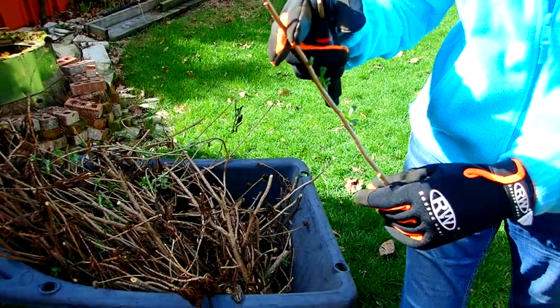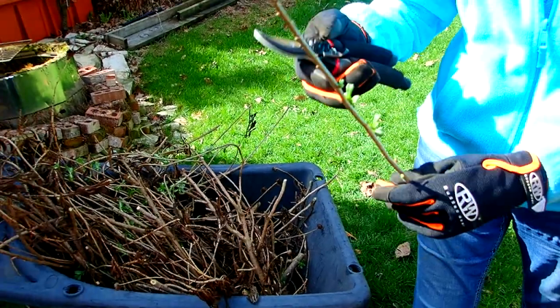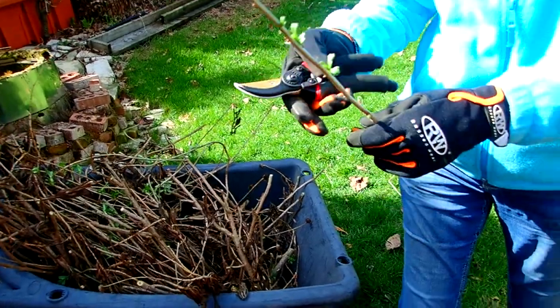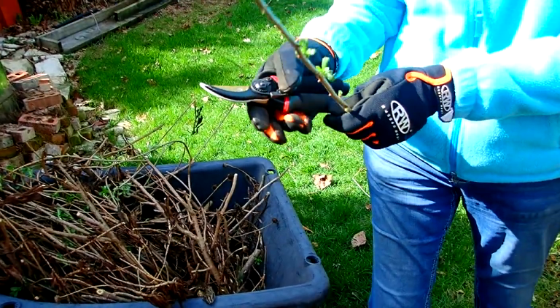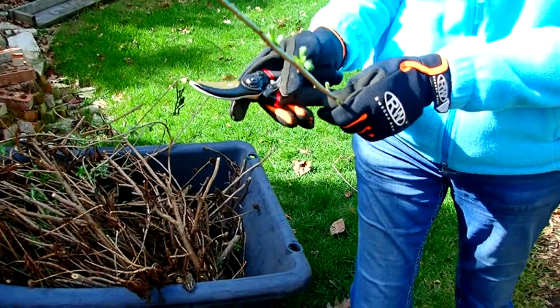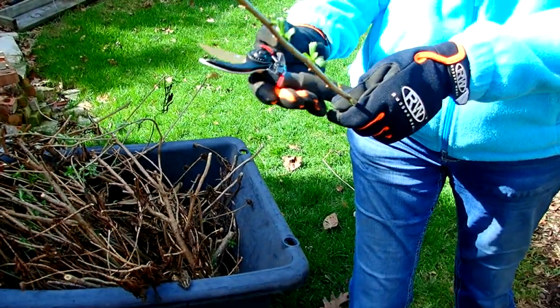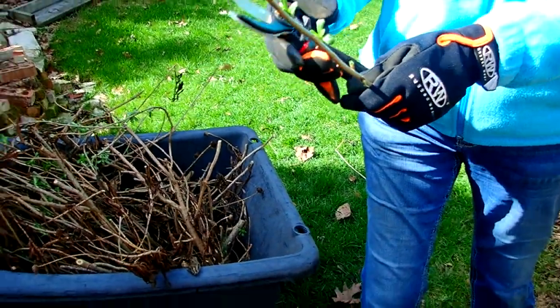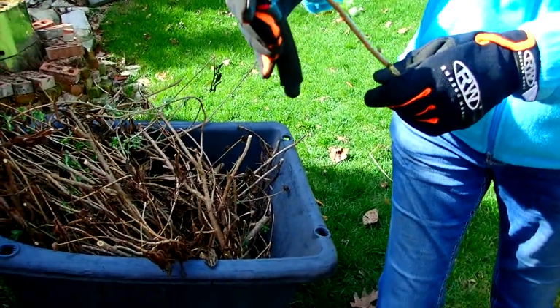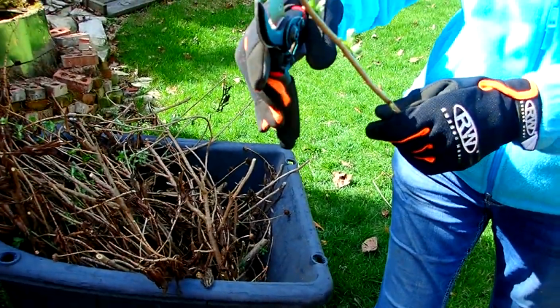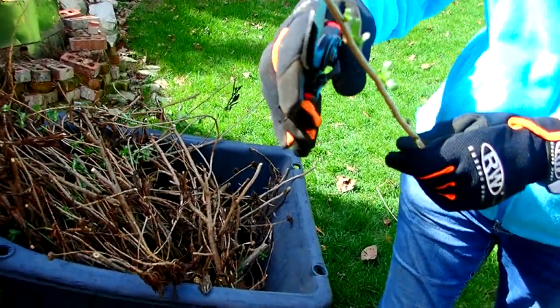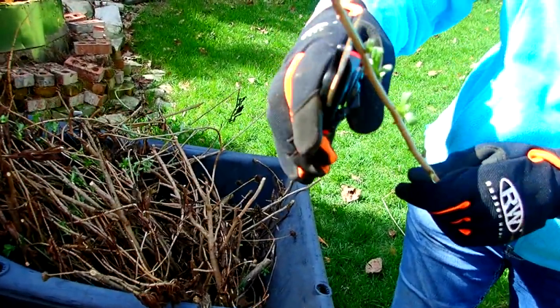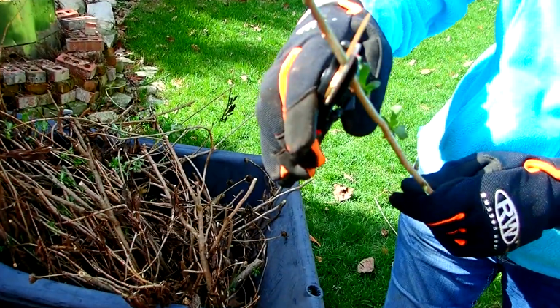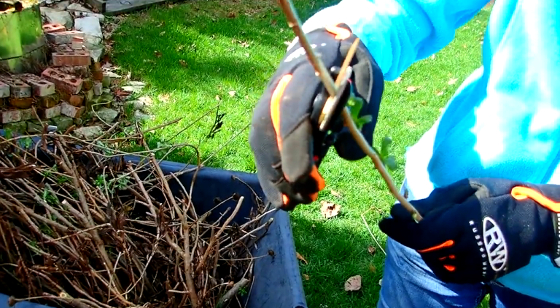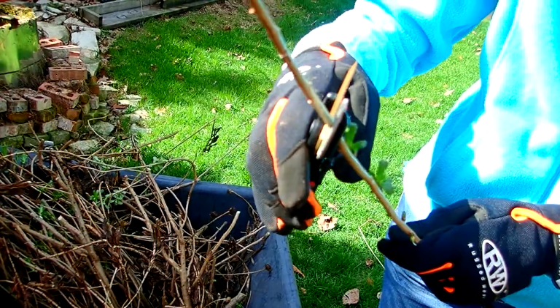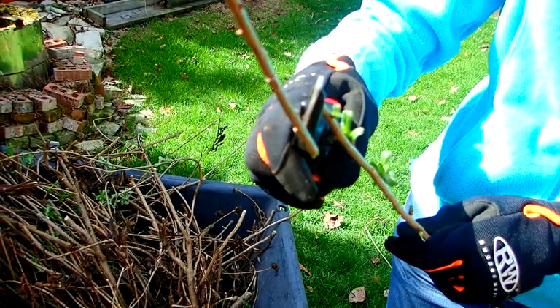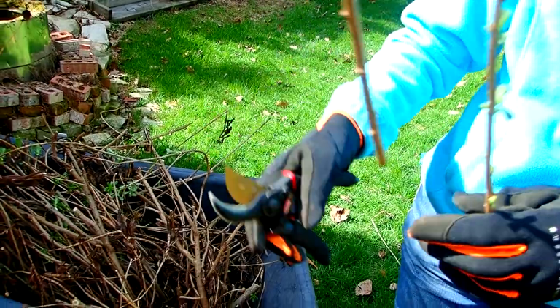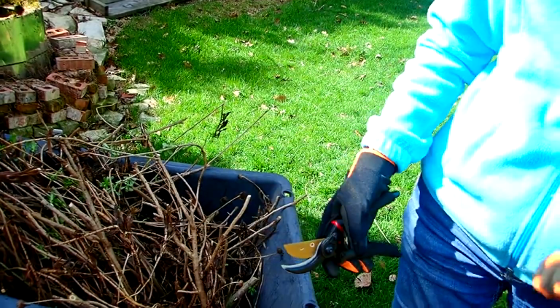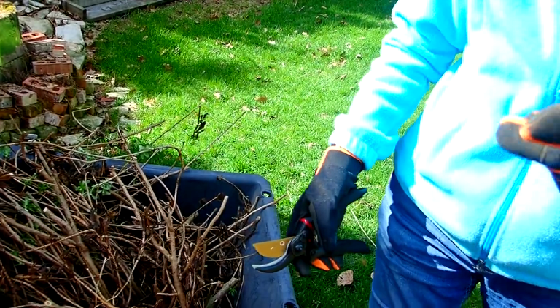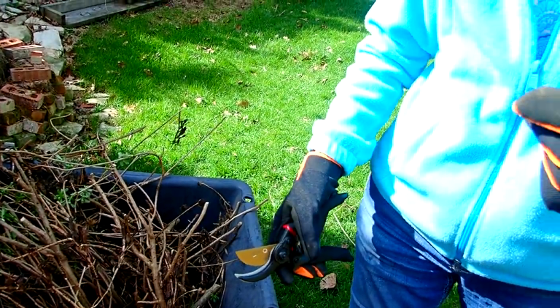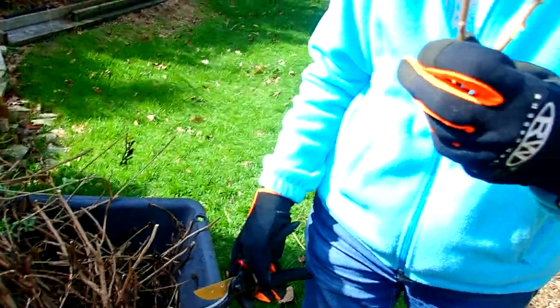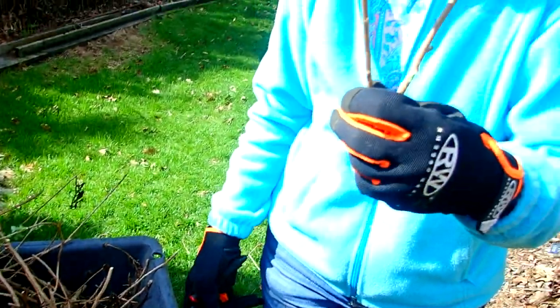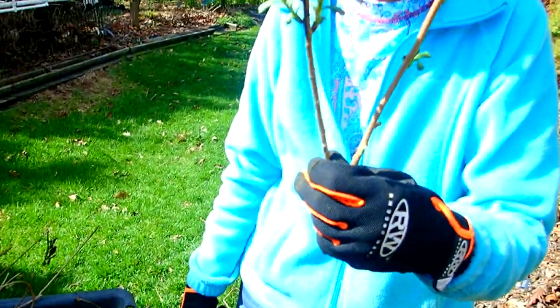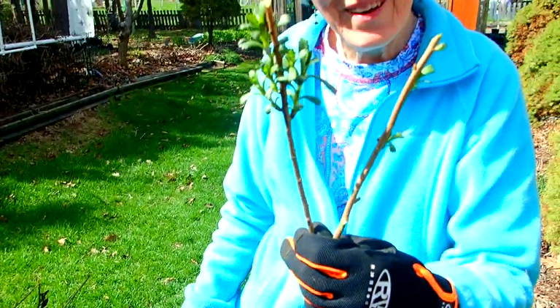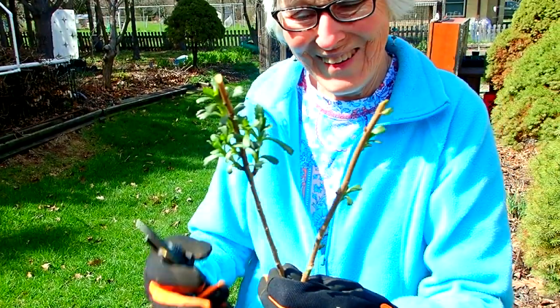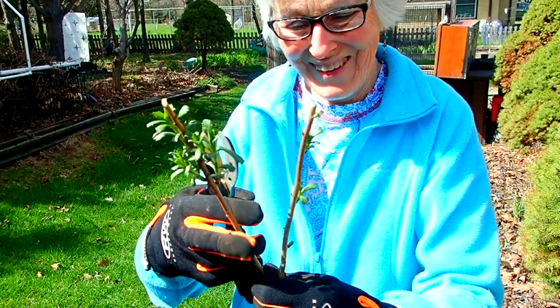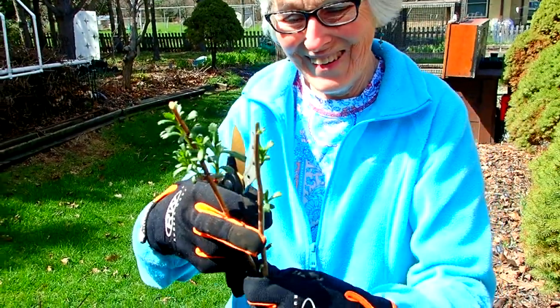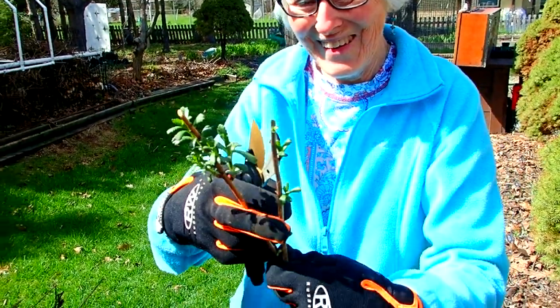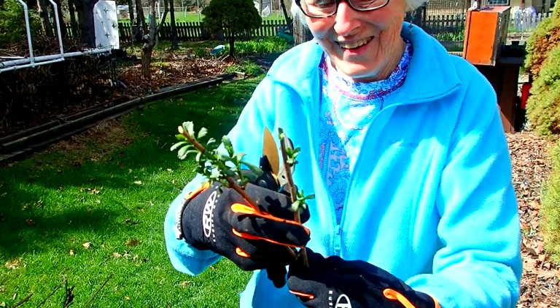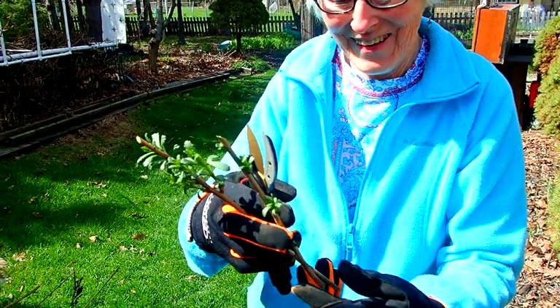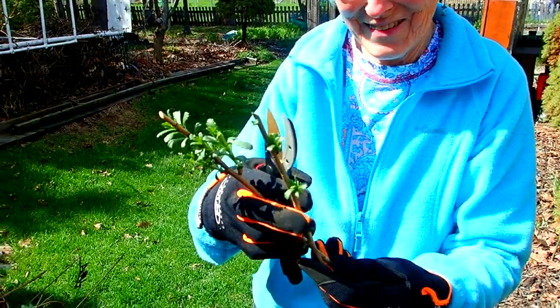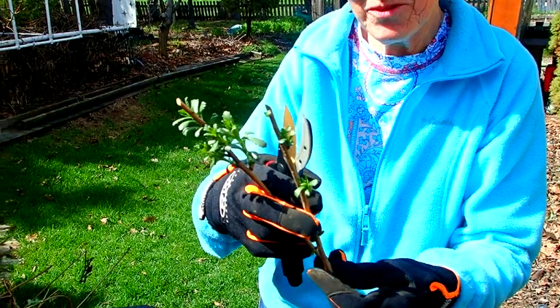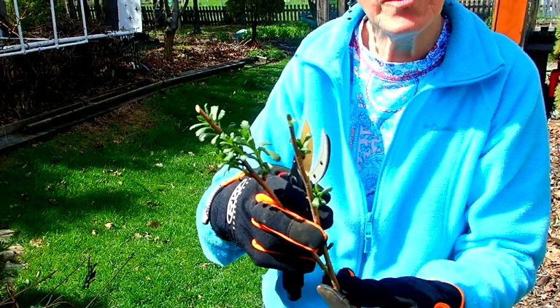Go ahead and do it. Alrighty, I shall. I'll hold on to this for you. Thanks. There you go. Two of them. Woohoo, double!